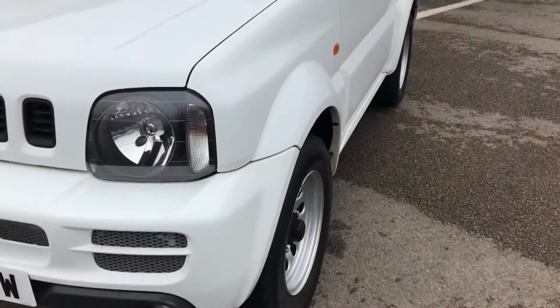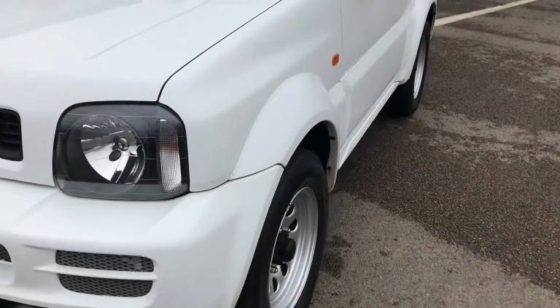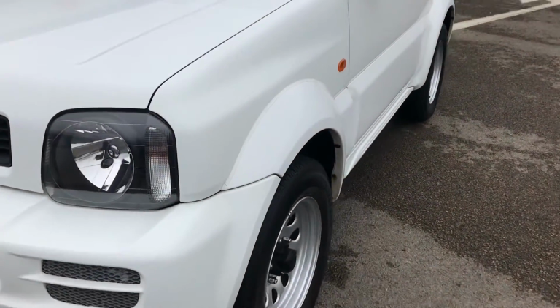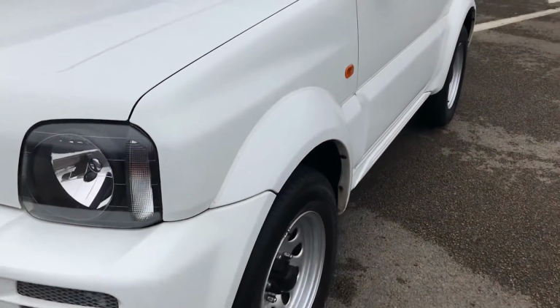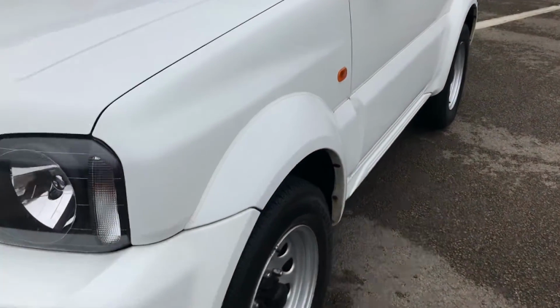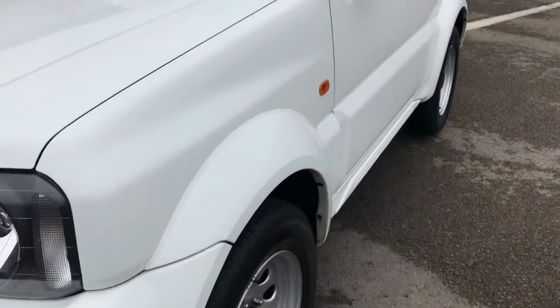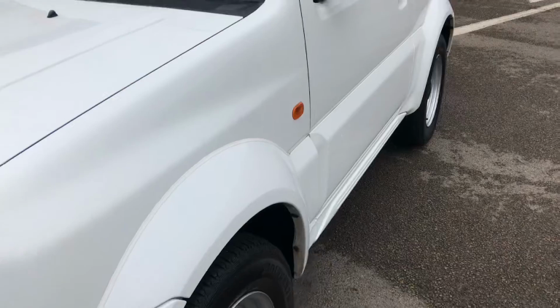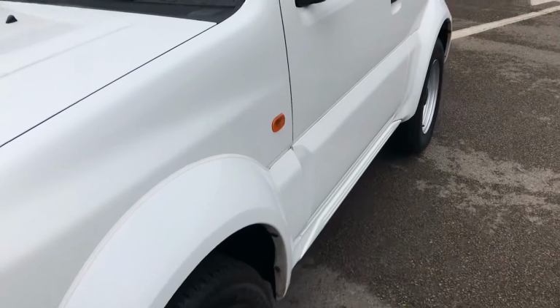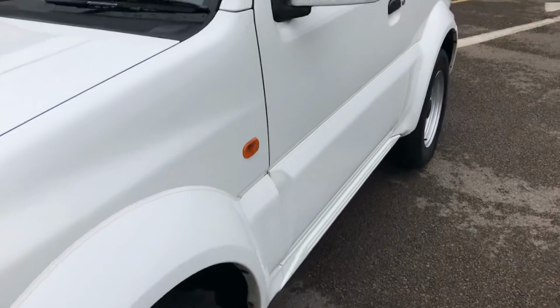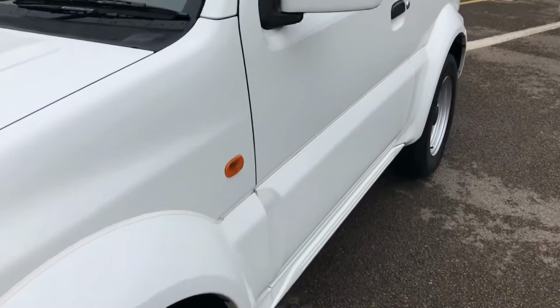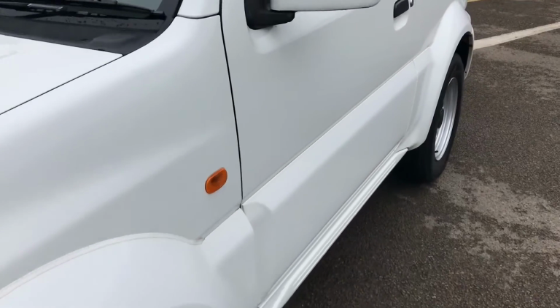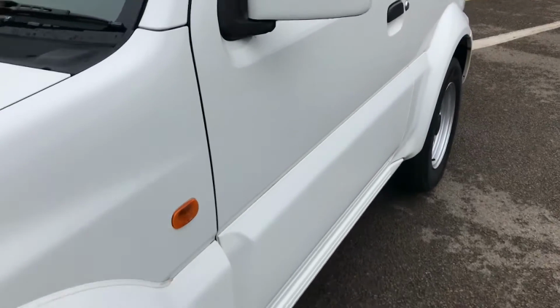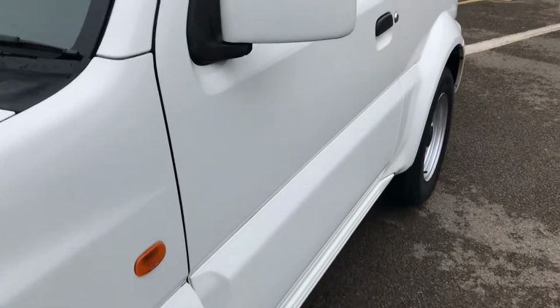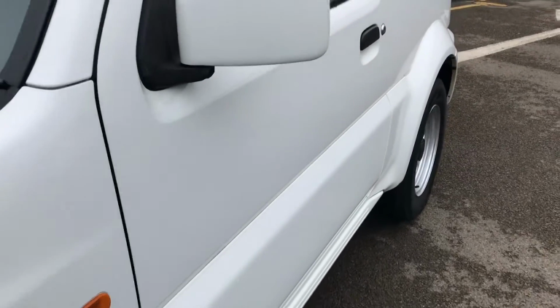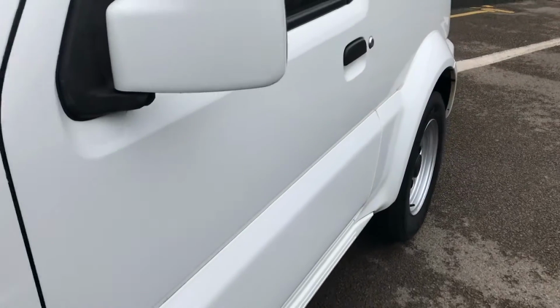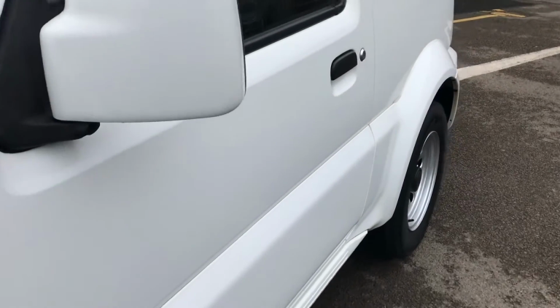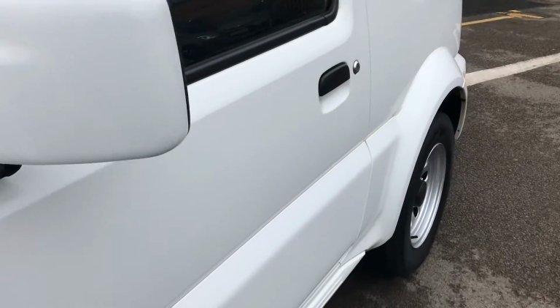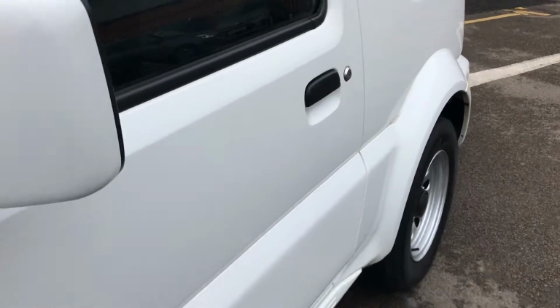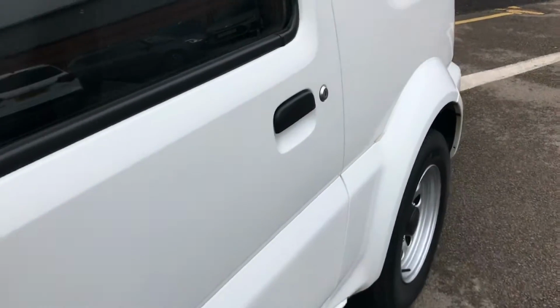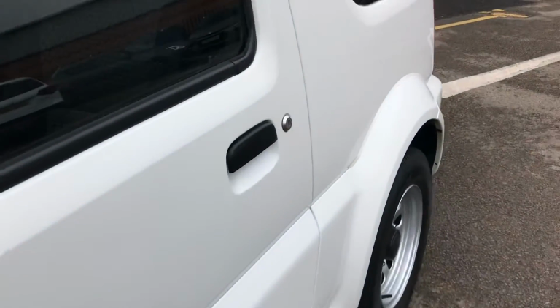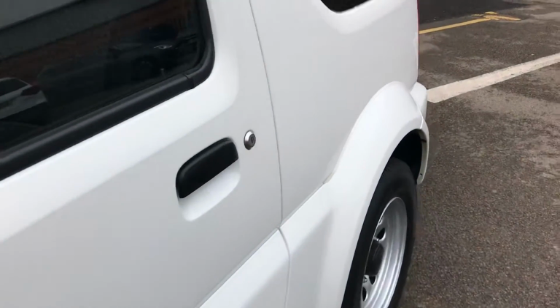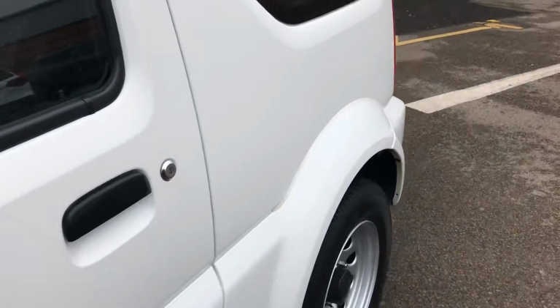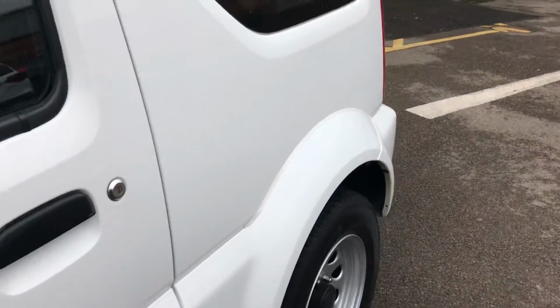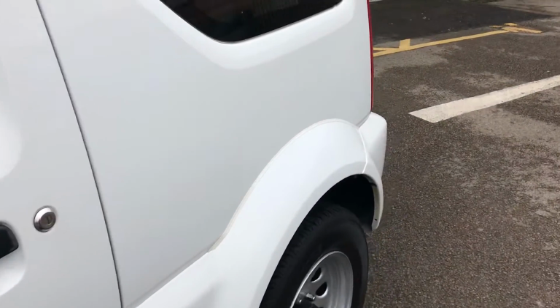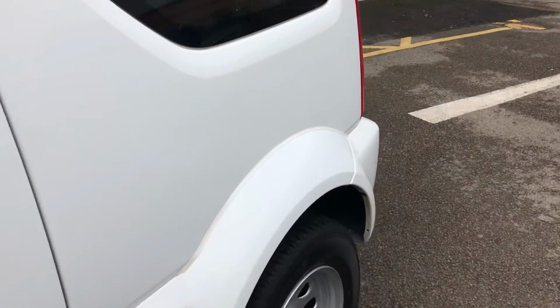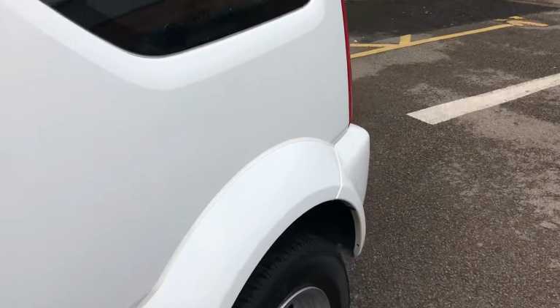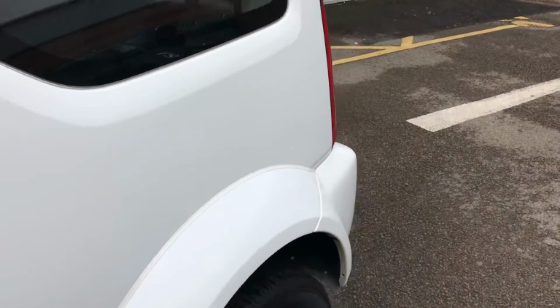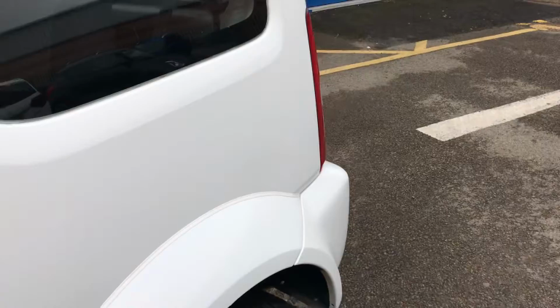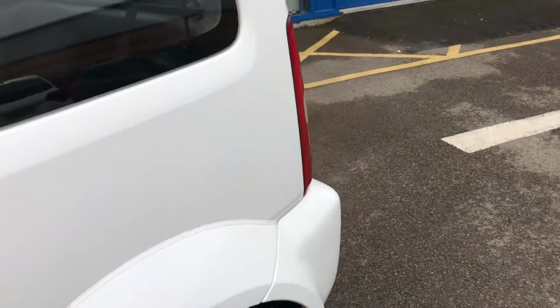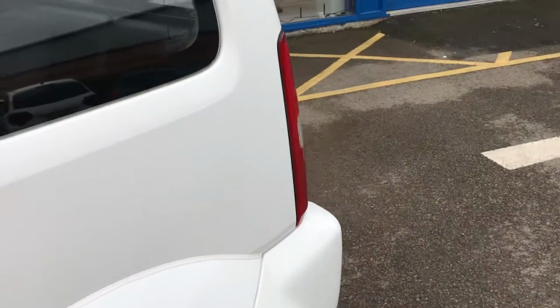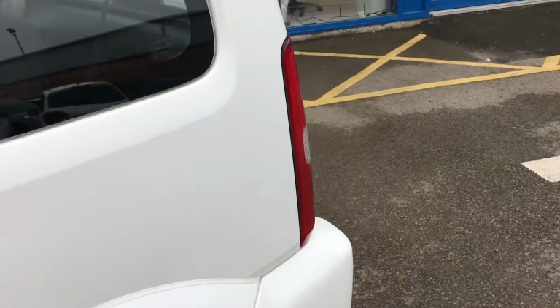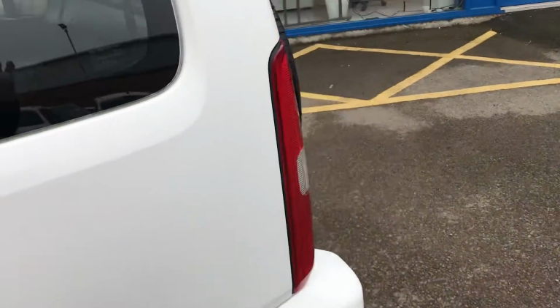Walking down the near side, as you'll see it's dent free — no scrapes, no scratches — and in lovely condition.